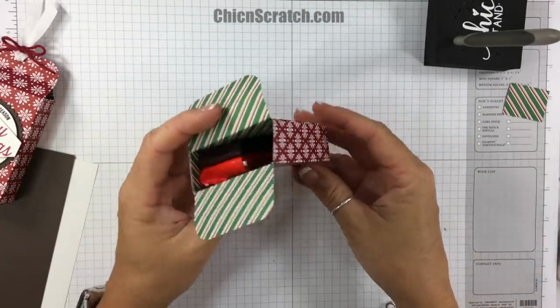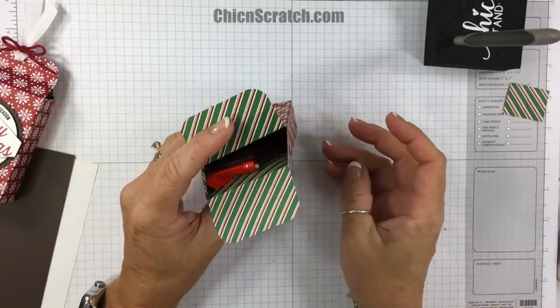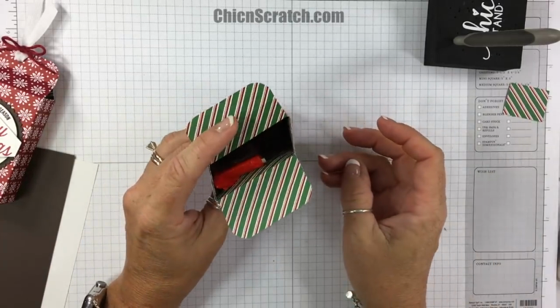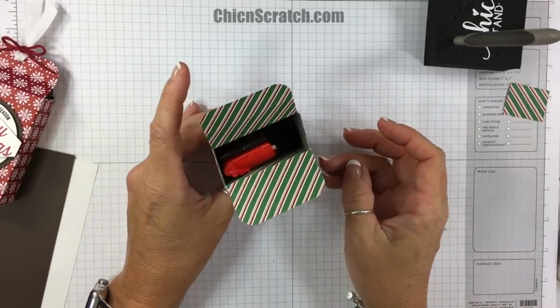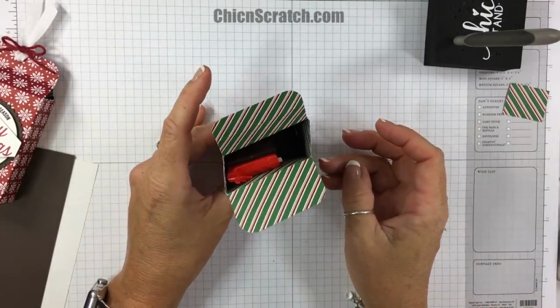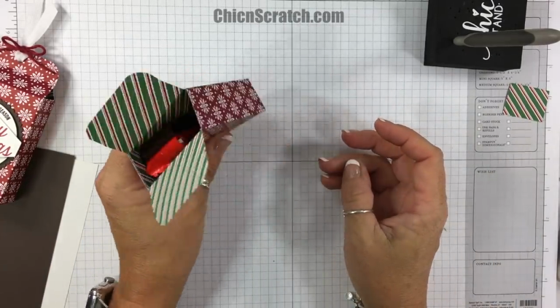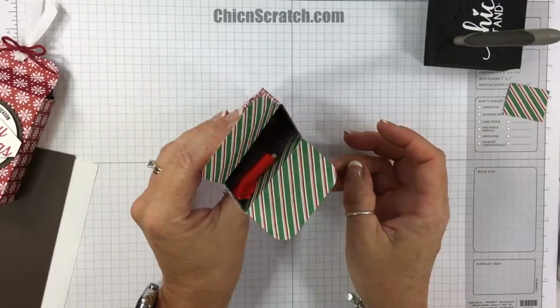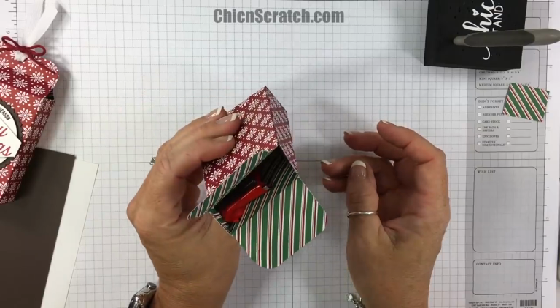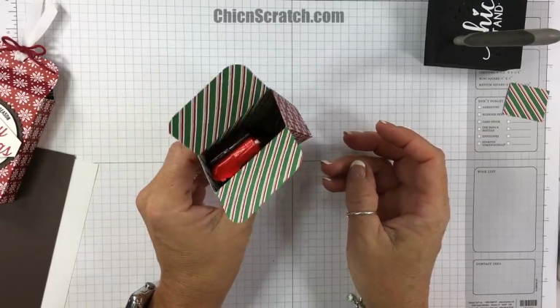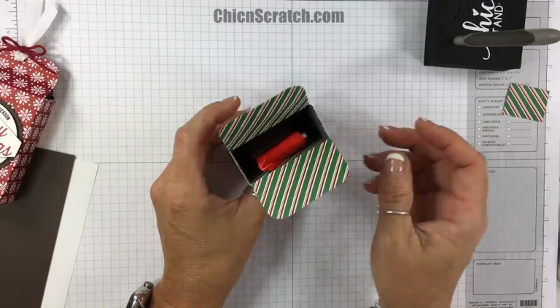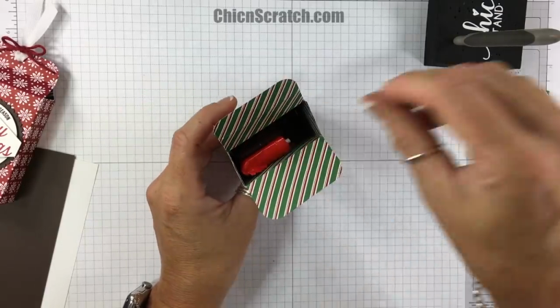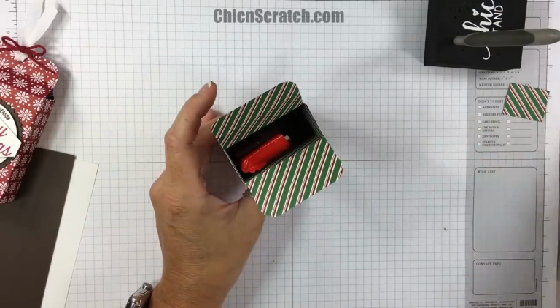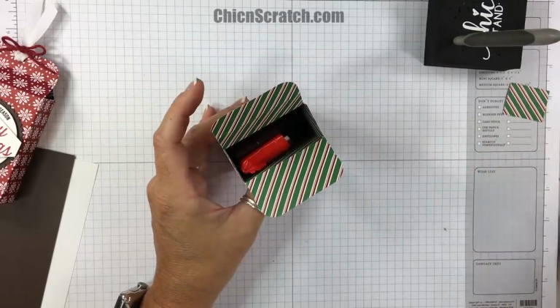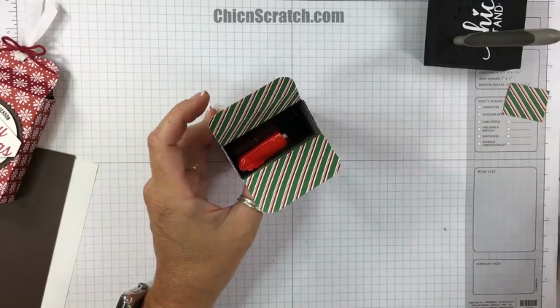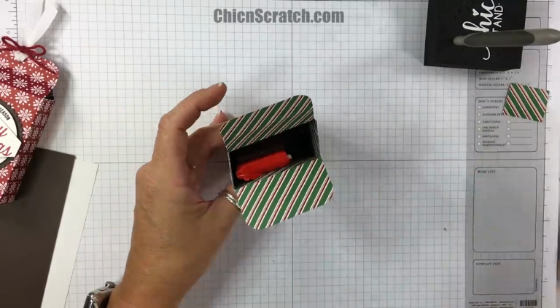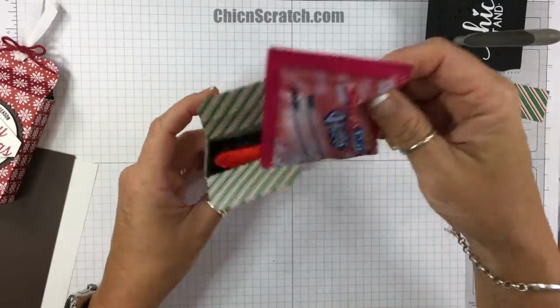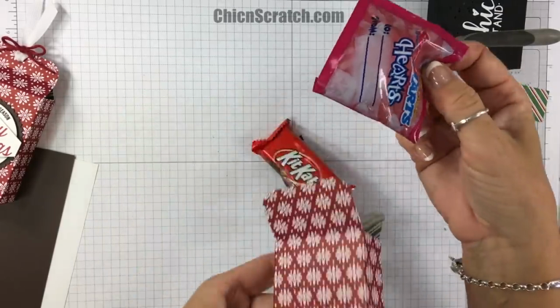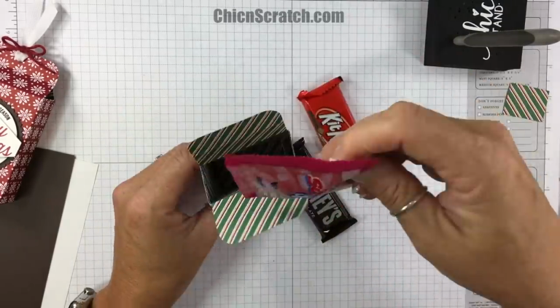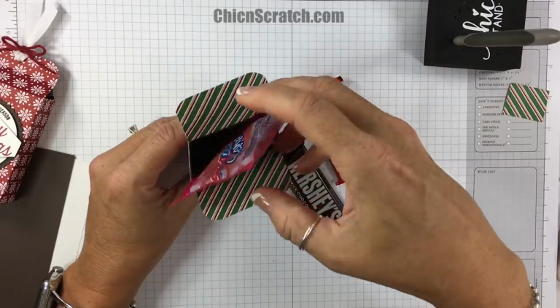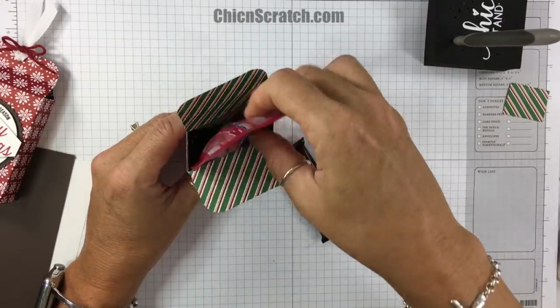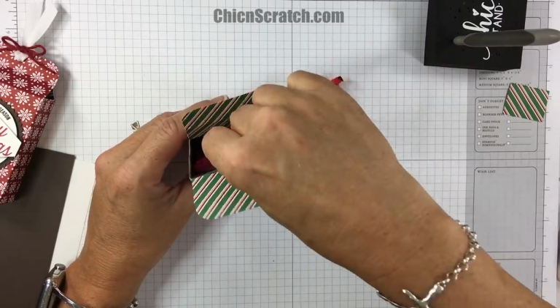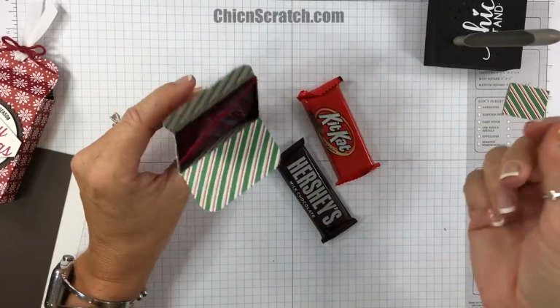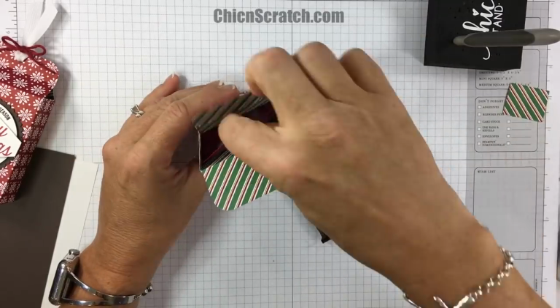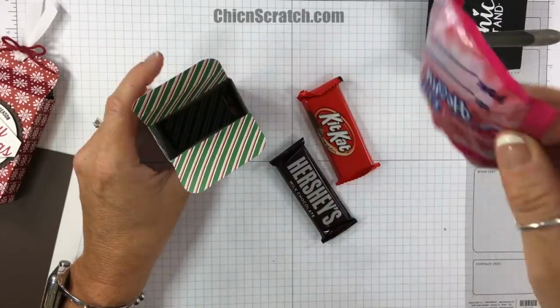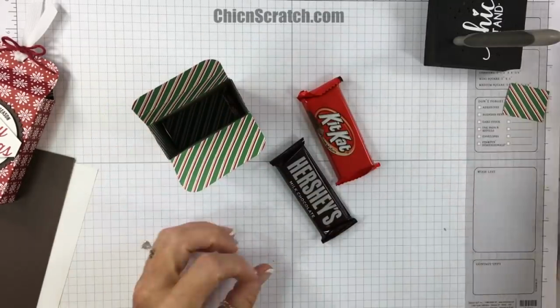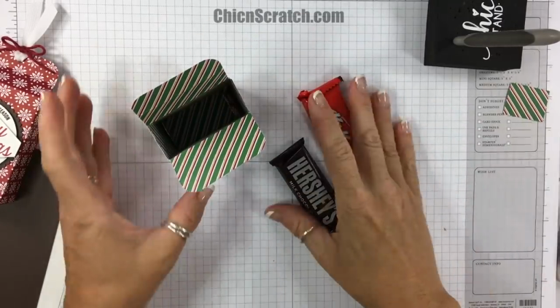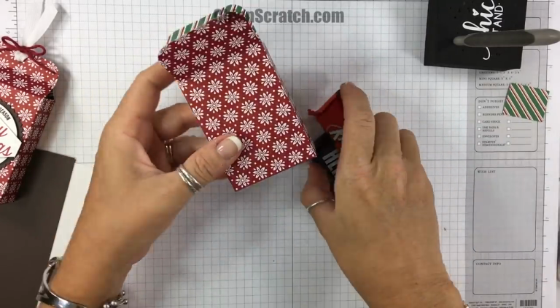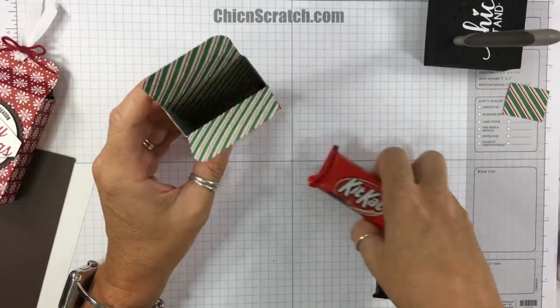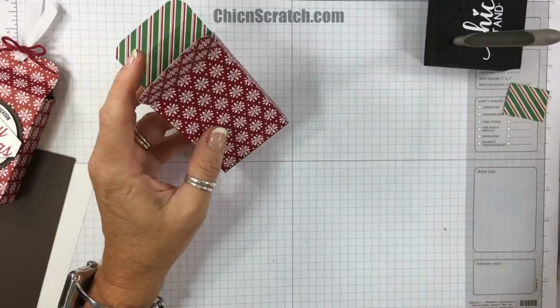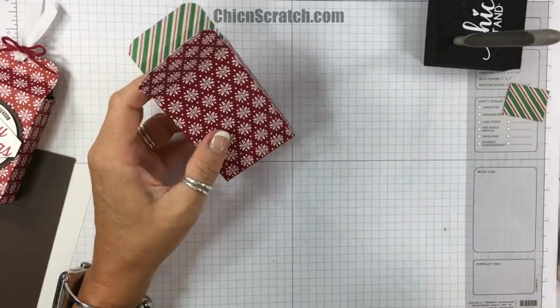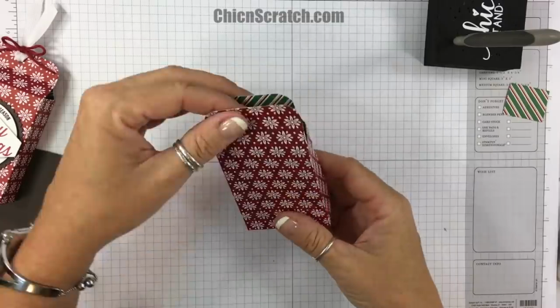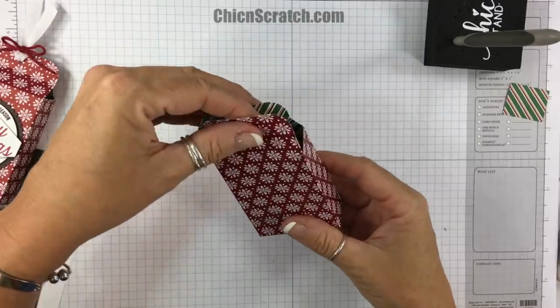Let me show you how the candy fits. You can fit two pieces easily — I'm not sure about more than that — but little snack size candies don't fit as well. If you wanted to make this in a Halloween version, that's an option too.